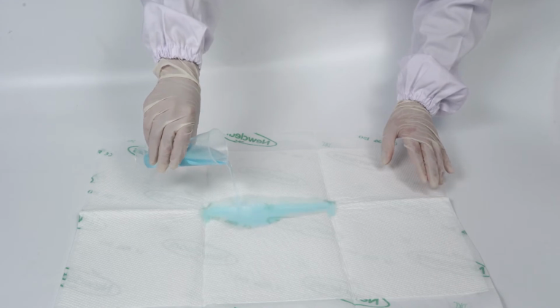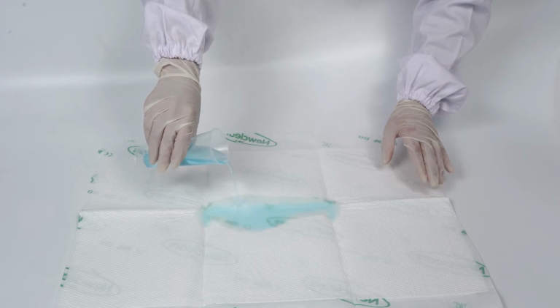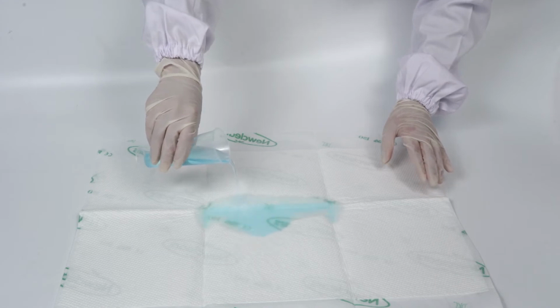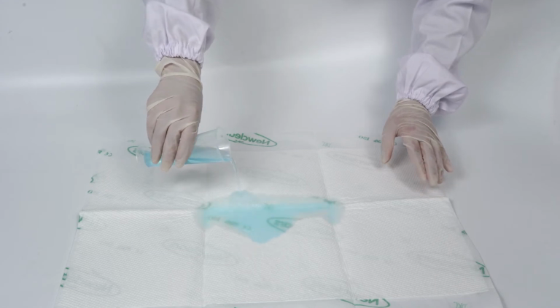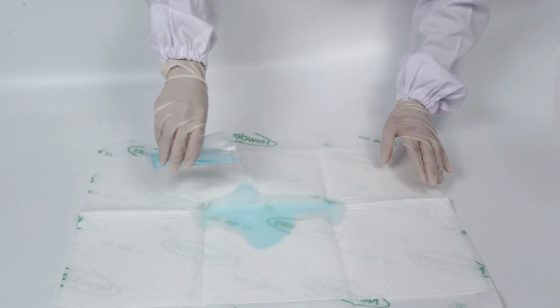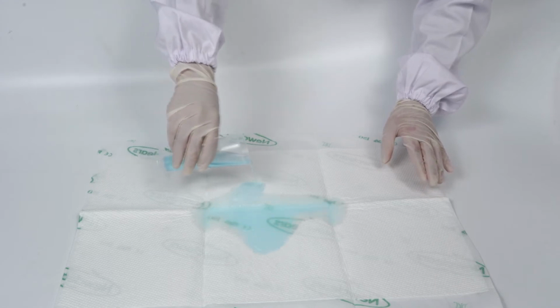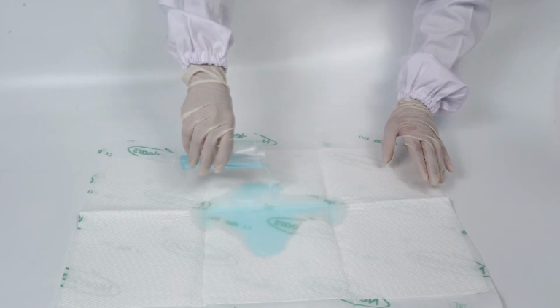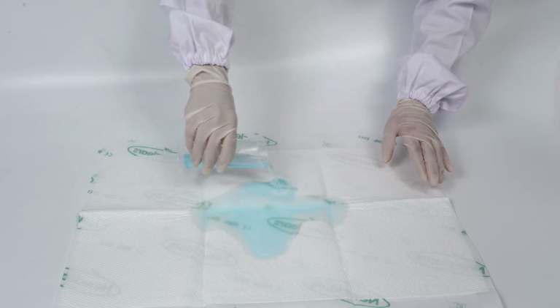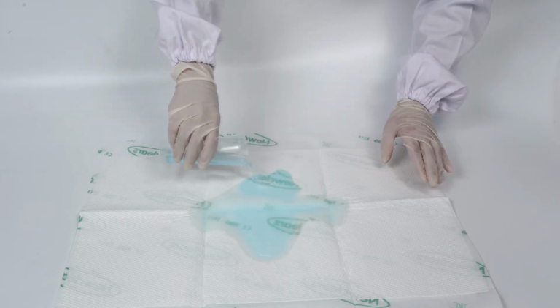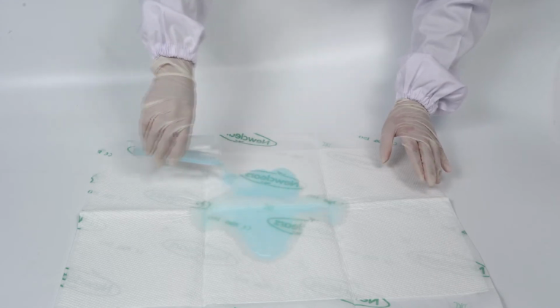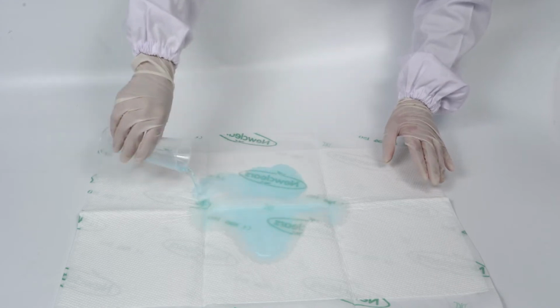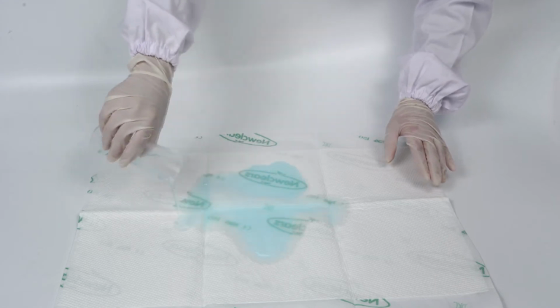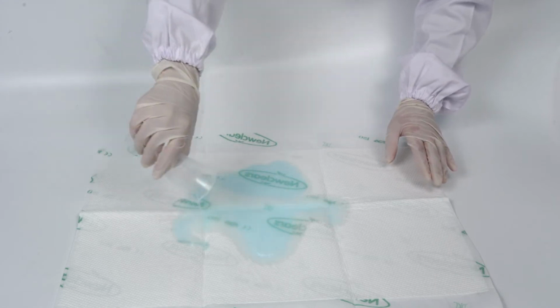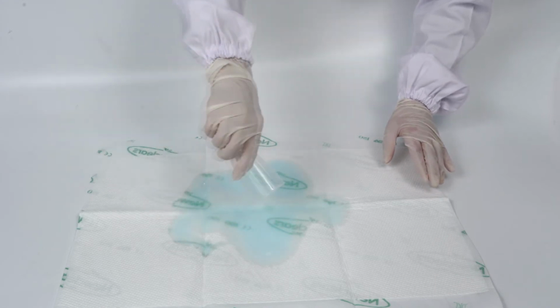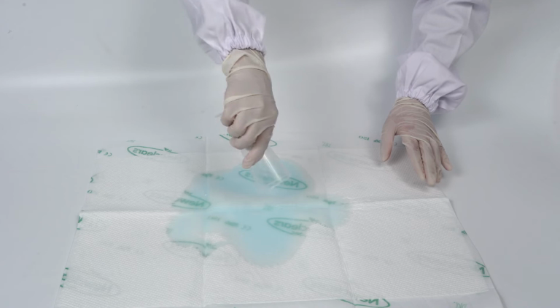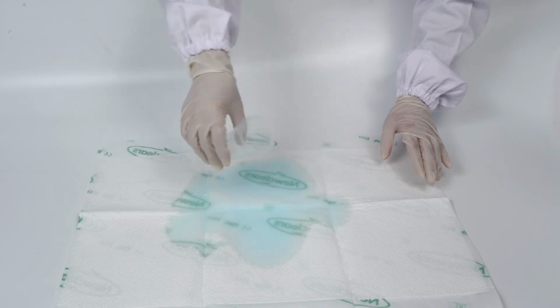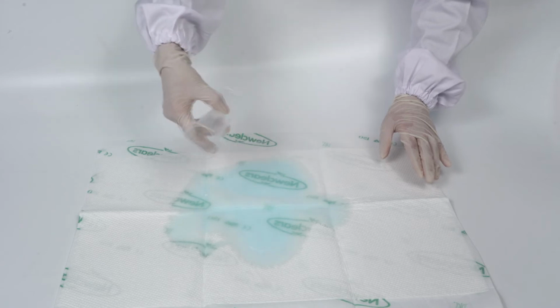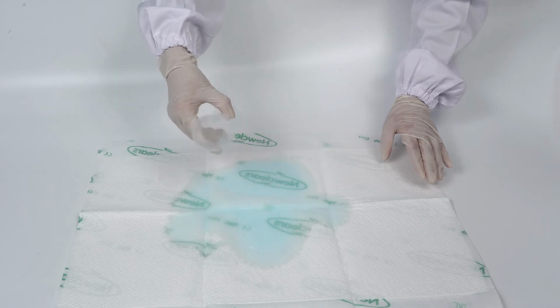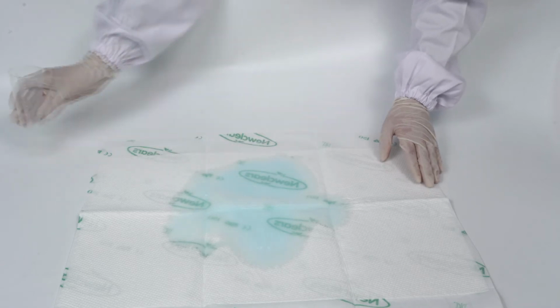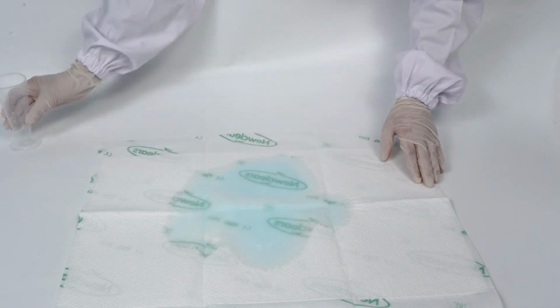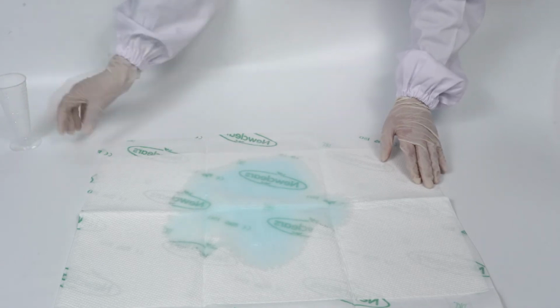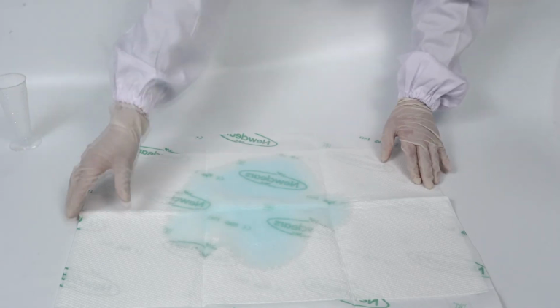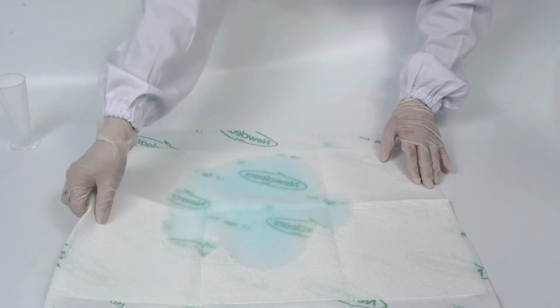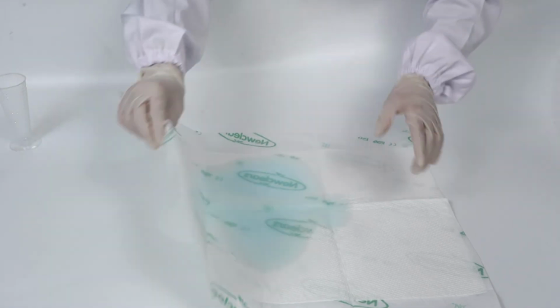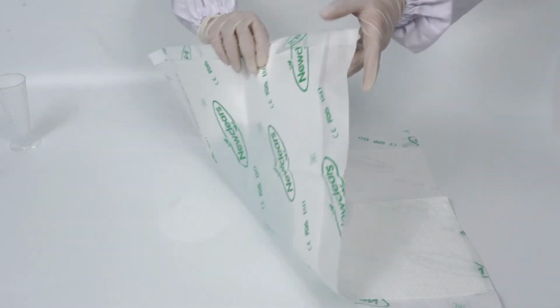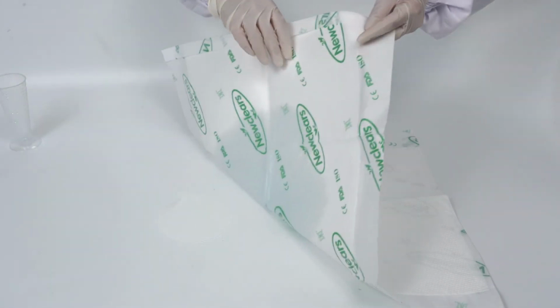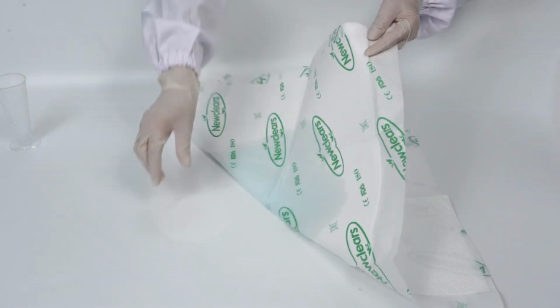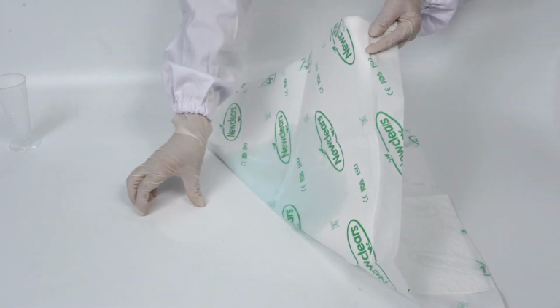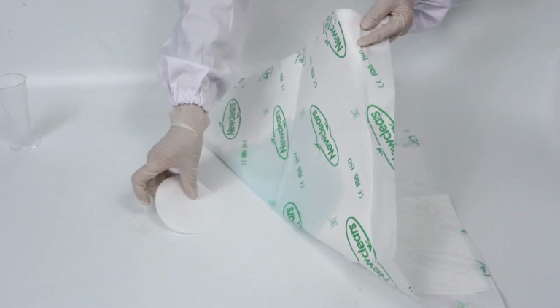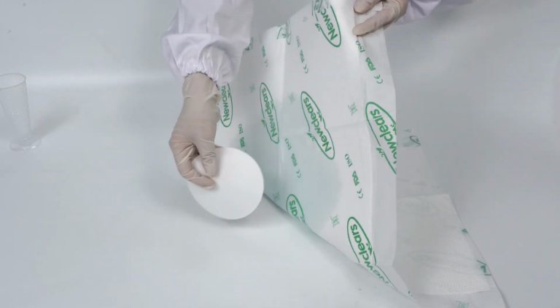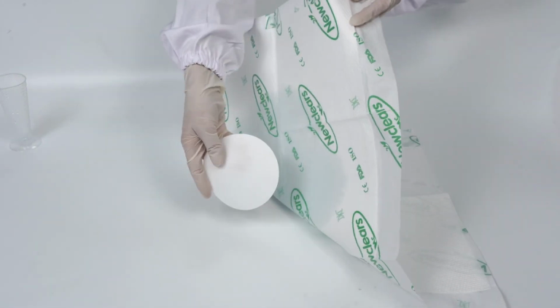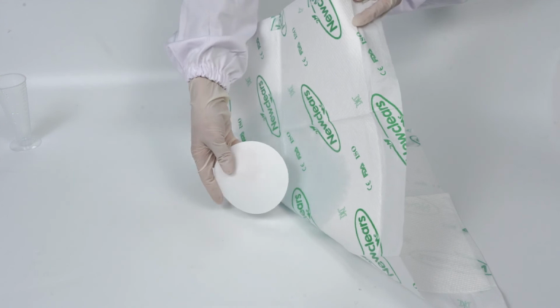After pouring water on the soft dot embossing non-woven surface, the backside is still quite dry and clean. There is no leakage with four sides sealed.